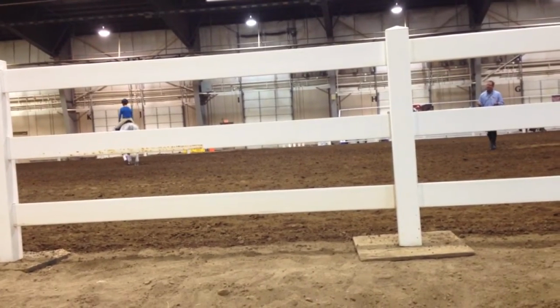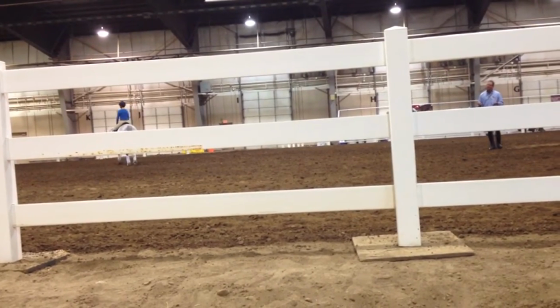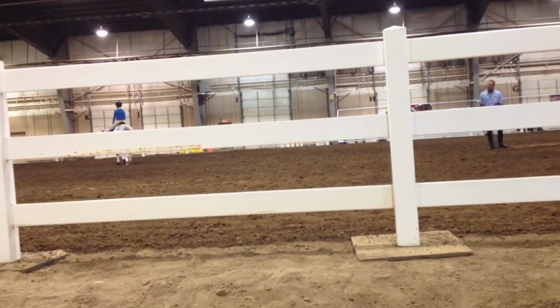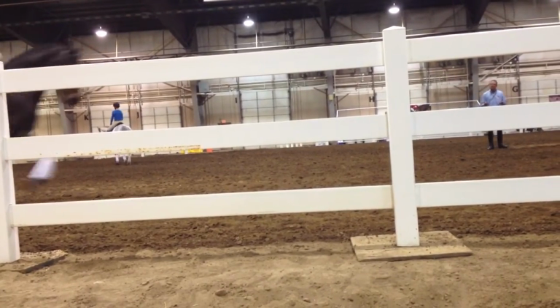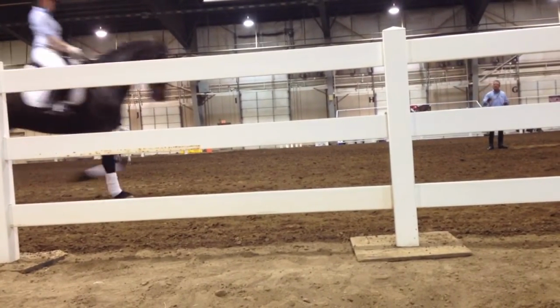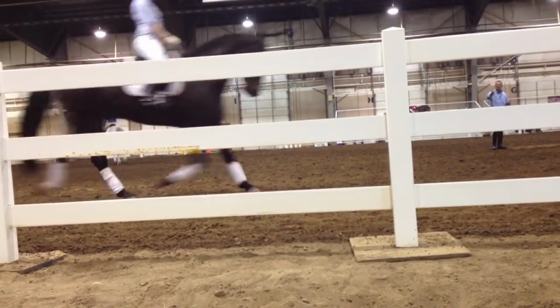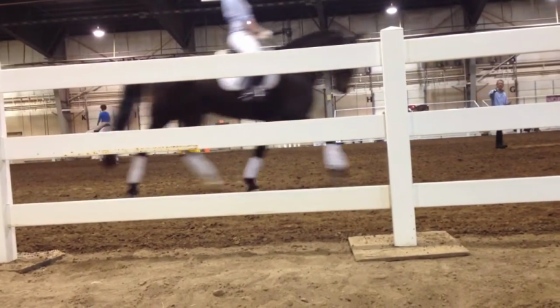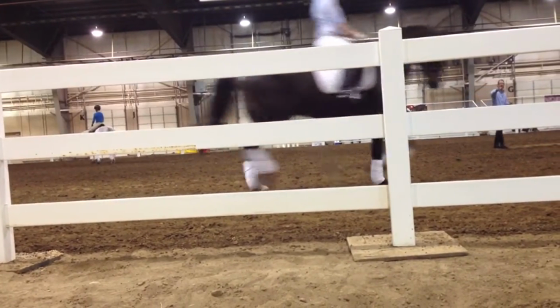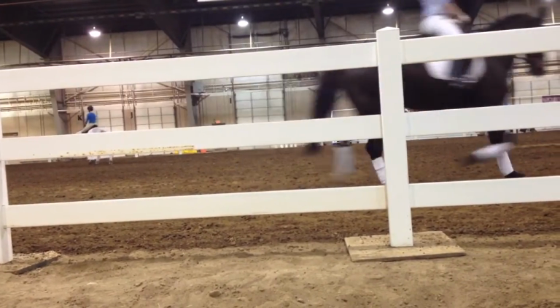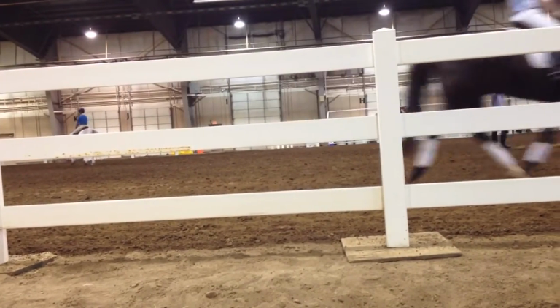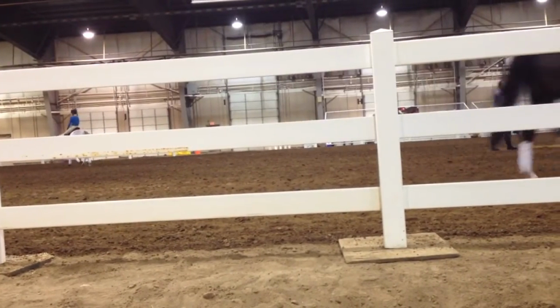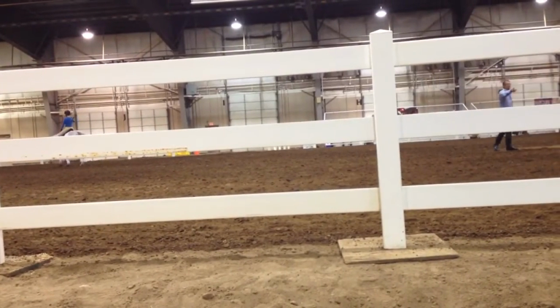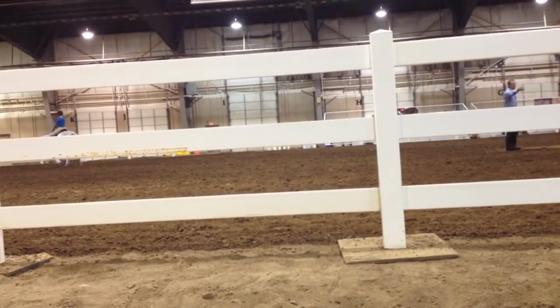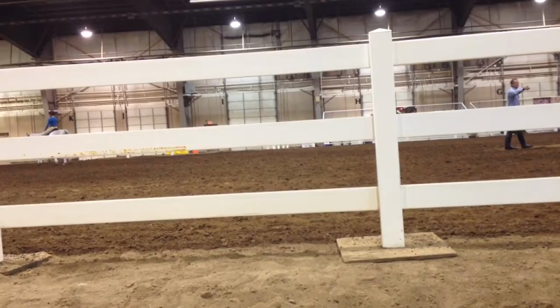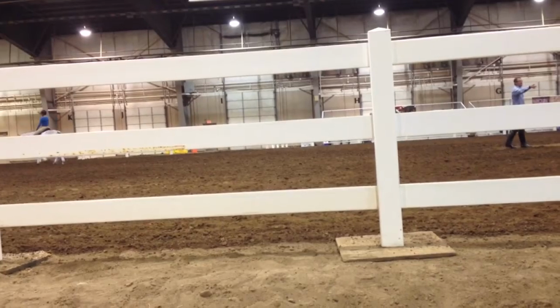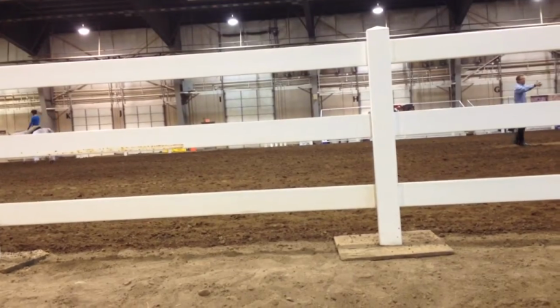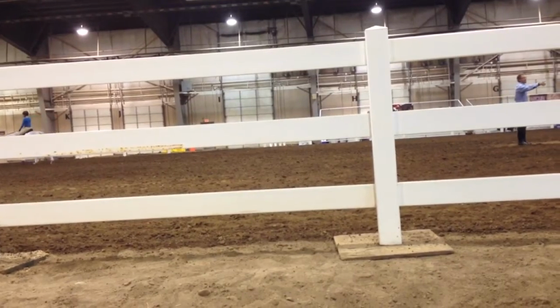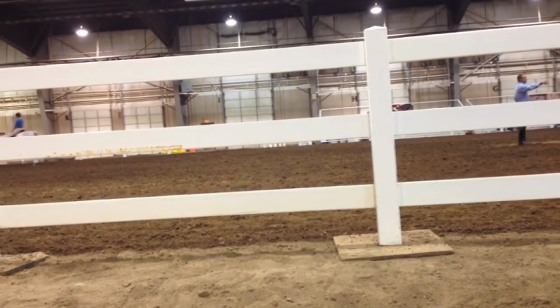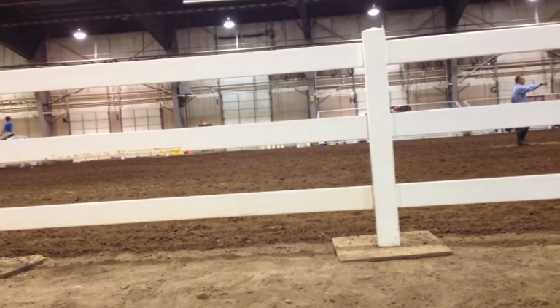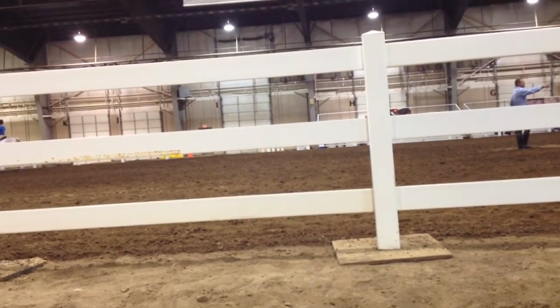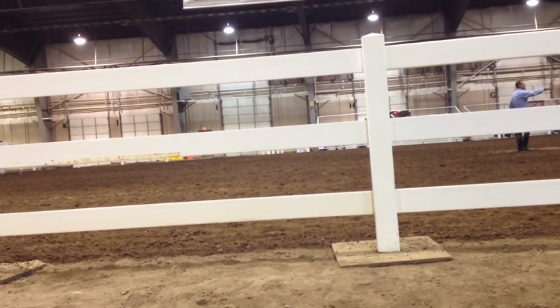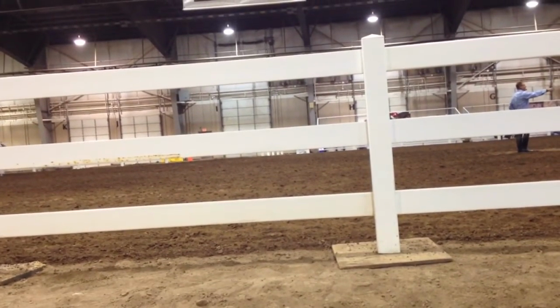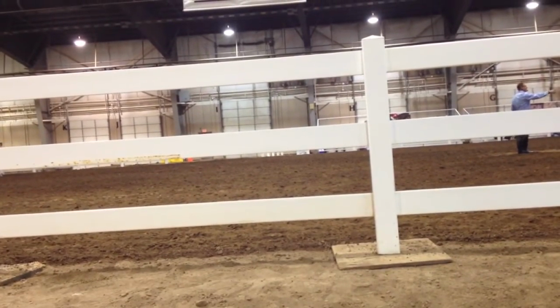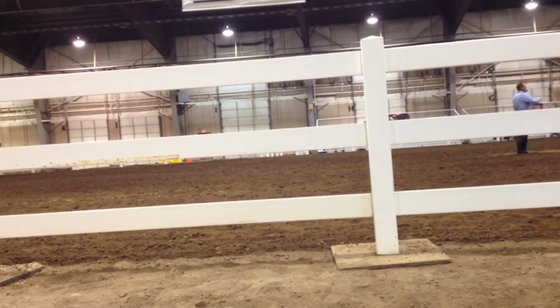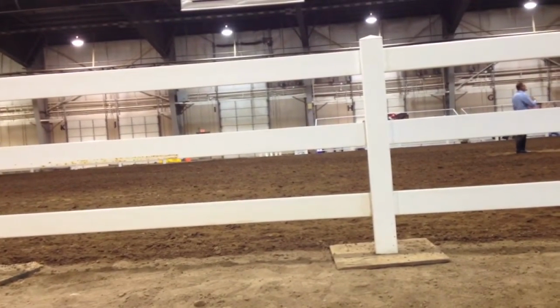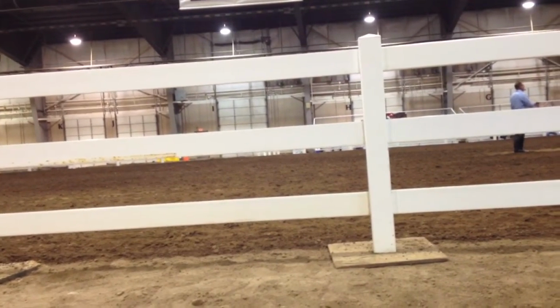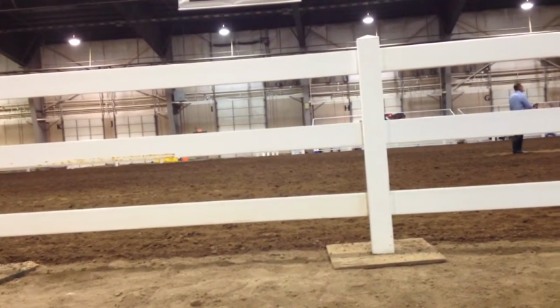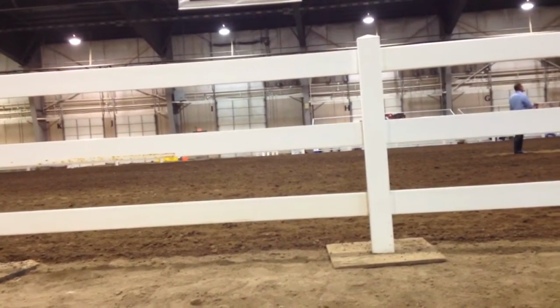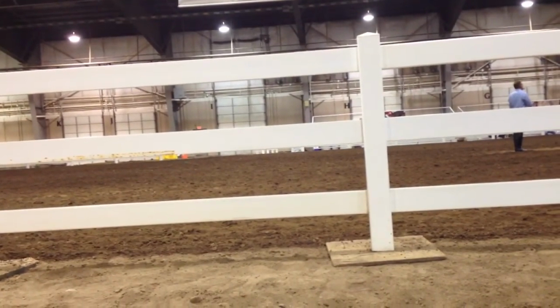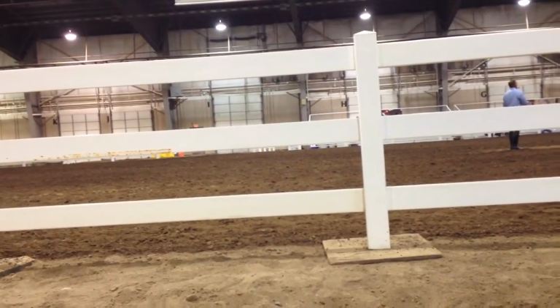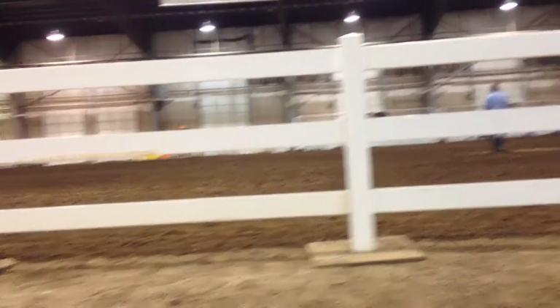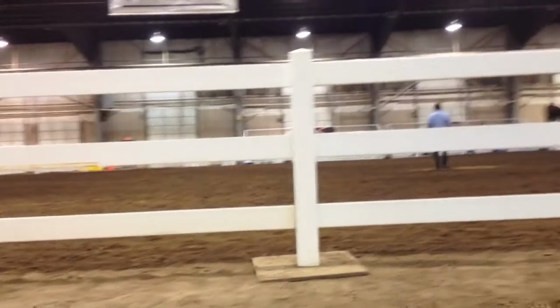Nice. Nice. See, for me, this is a picture of a young developing horse pushing with his hind legs into the hand, meeting the hand, and going around.